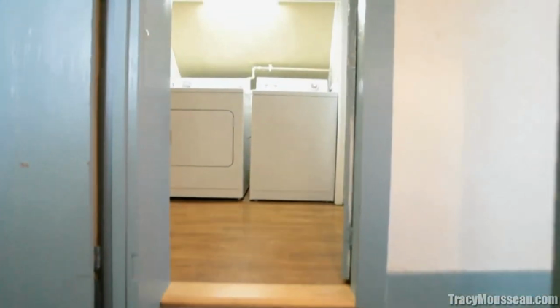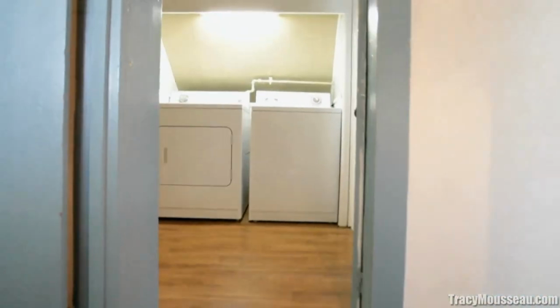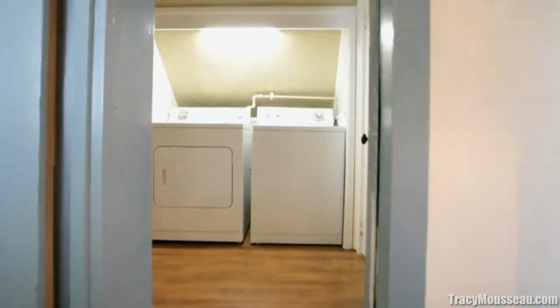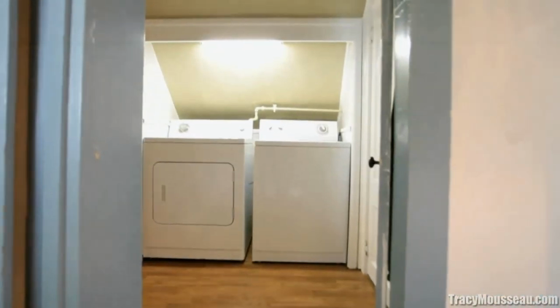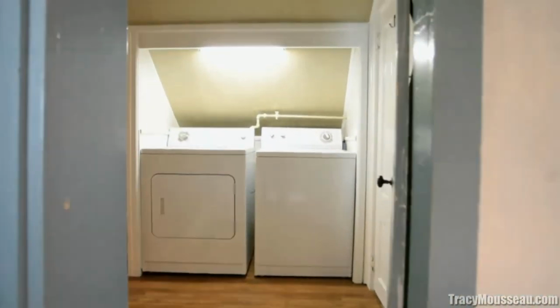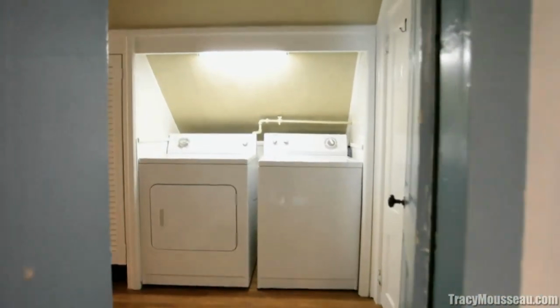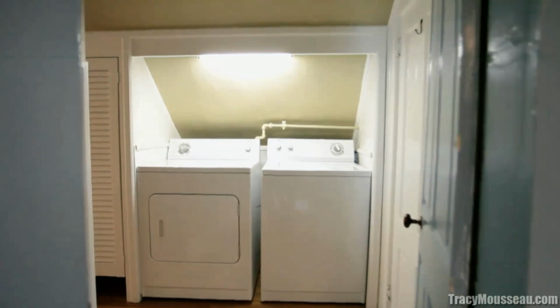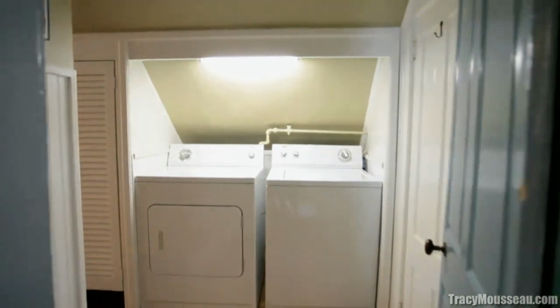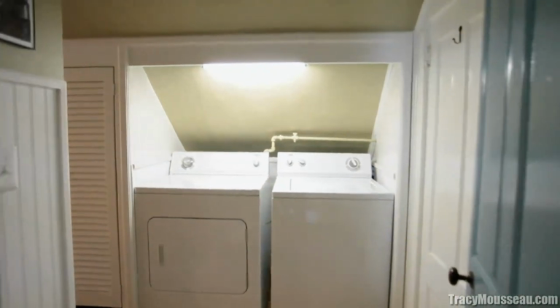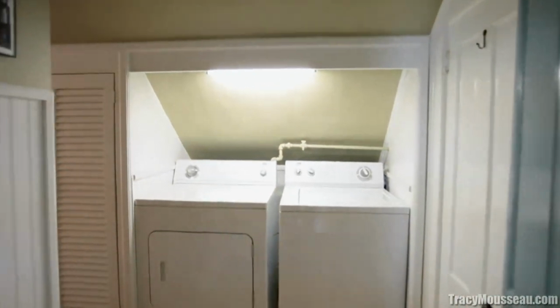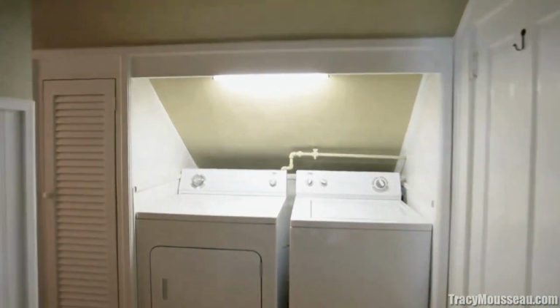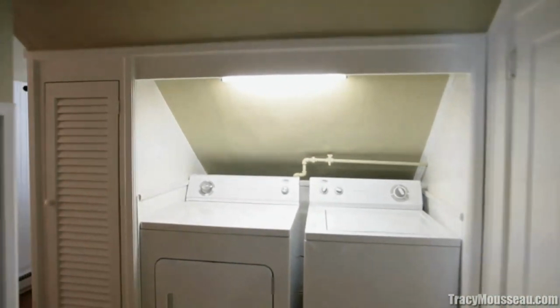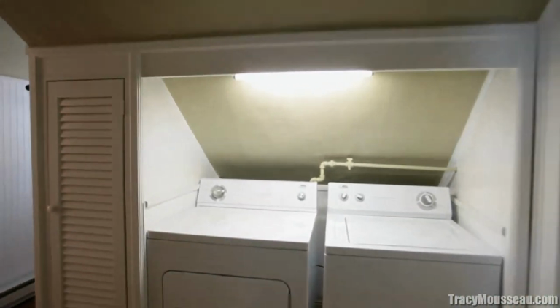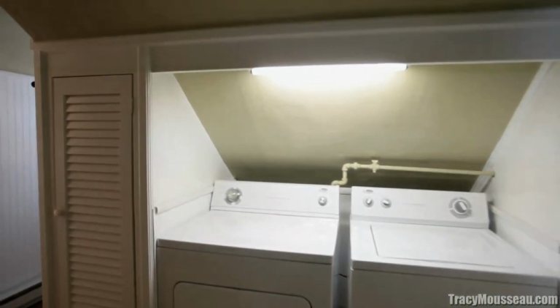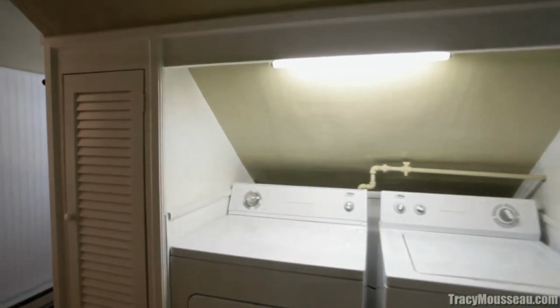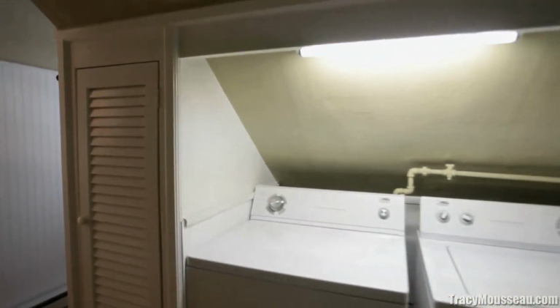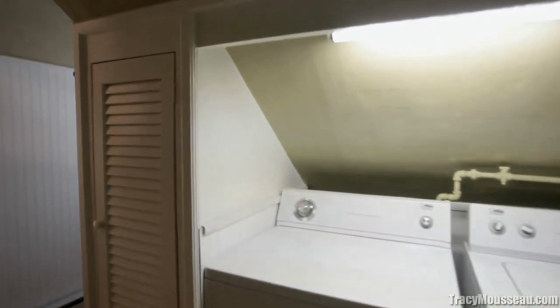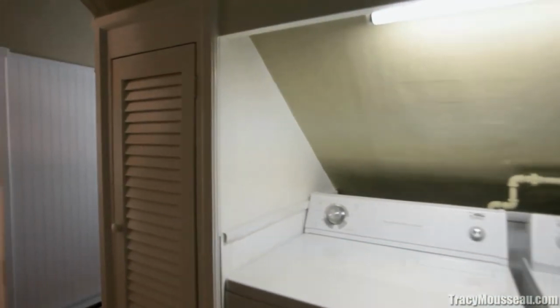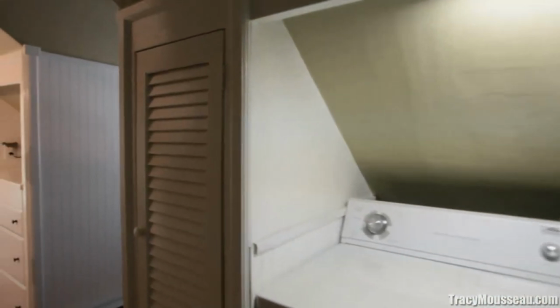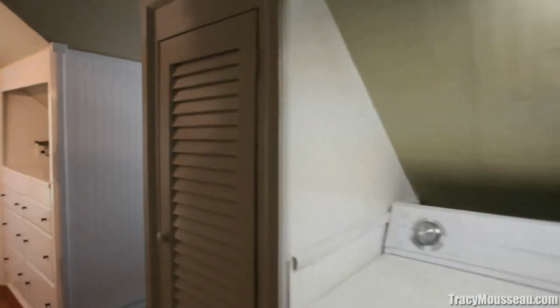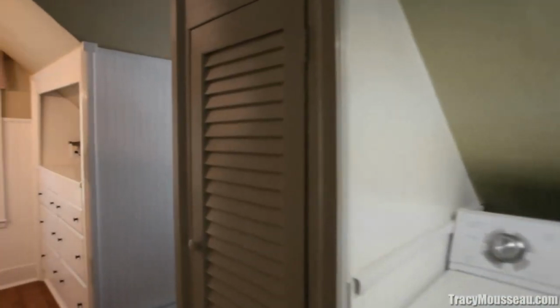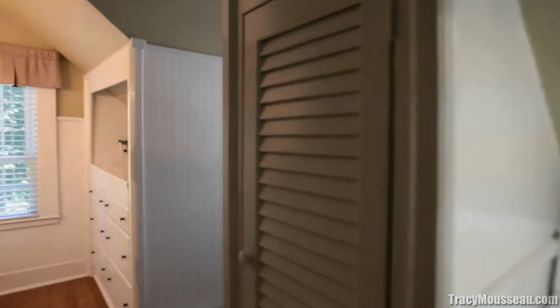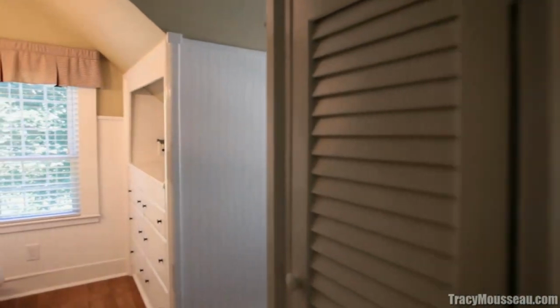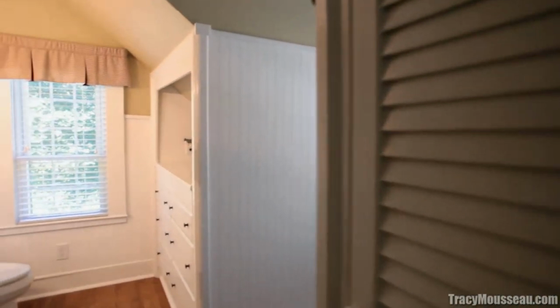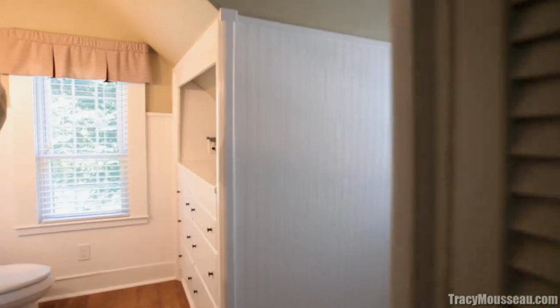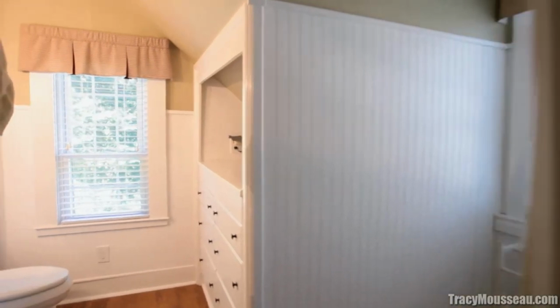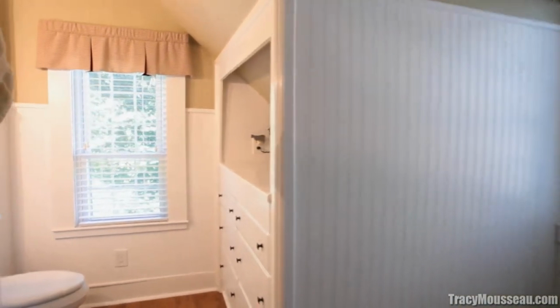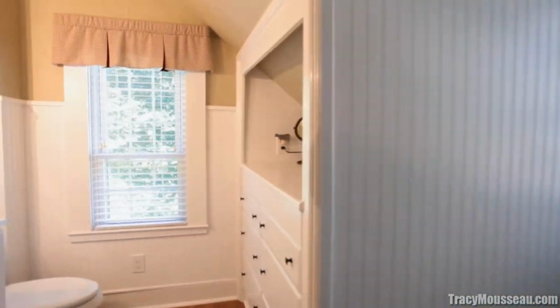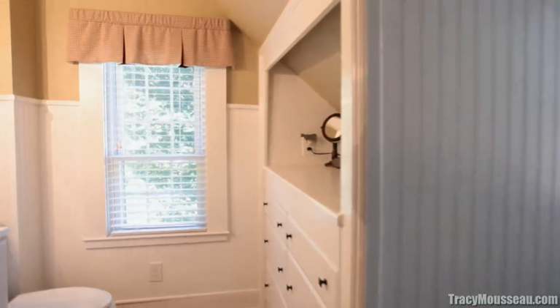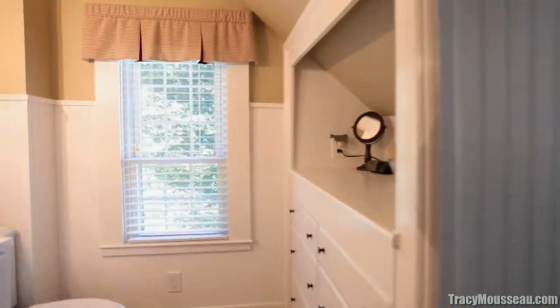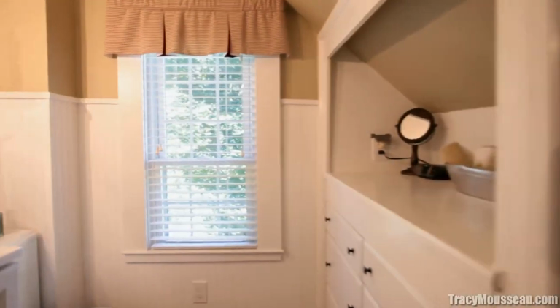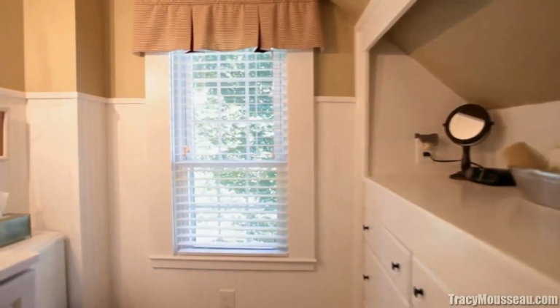The large upstairs full bathroom was recently totally remodeled and has great storage, and it's also home to a full-sized washer and dryer.